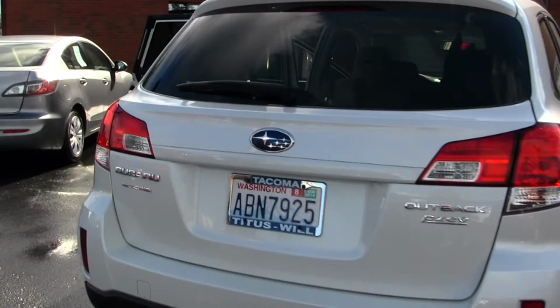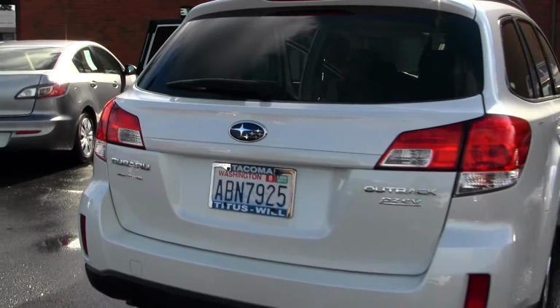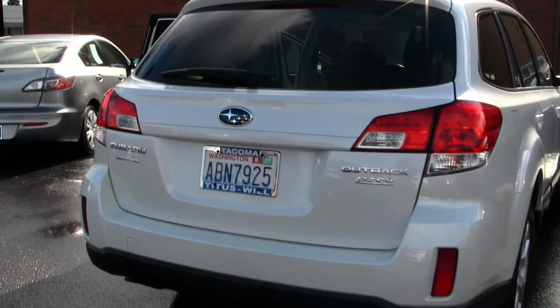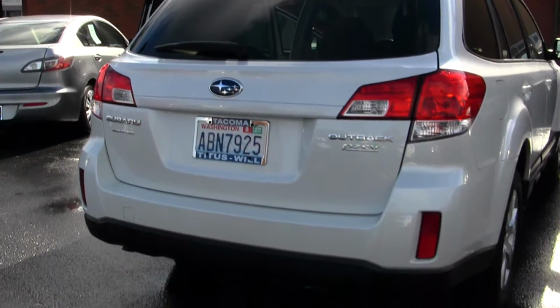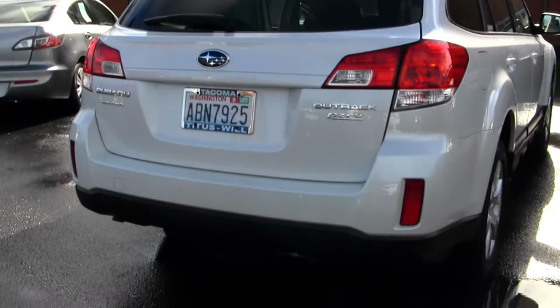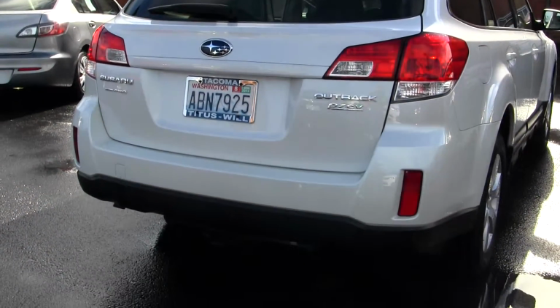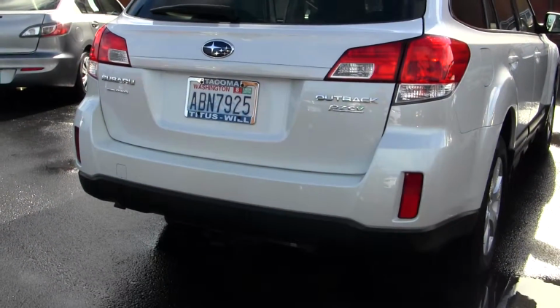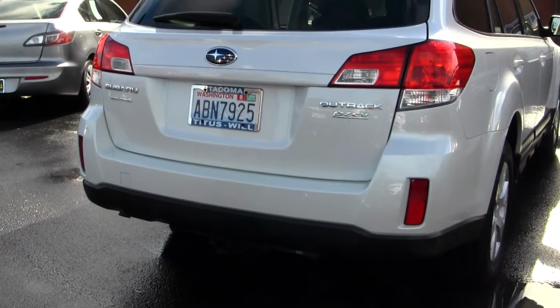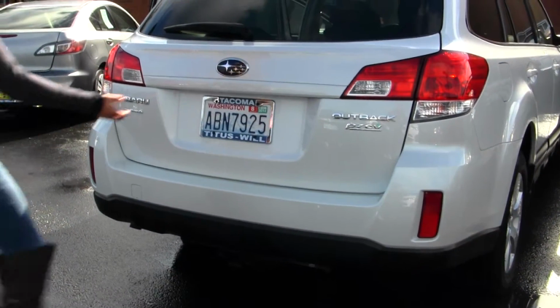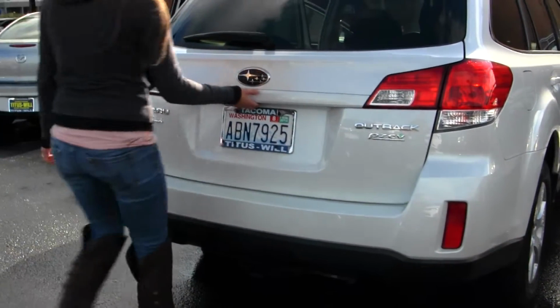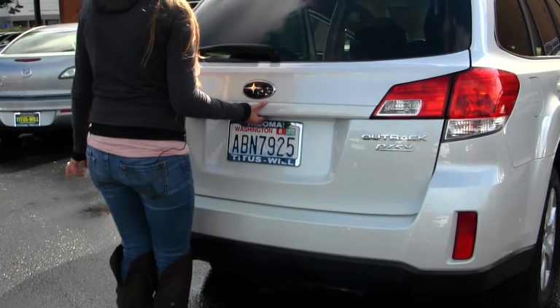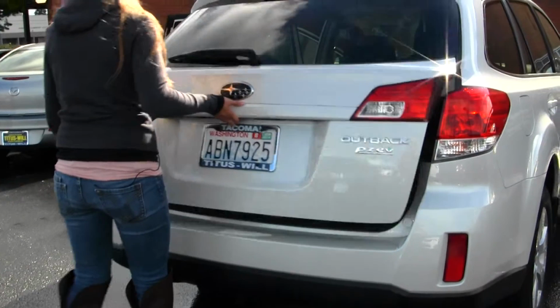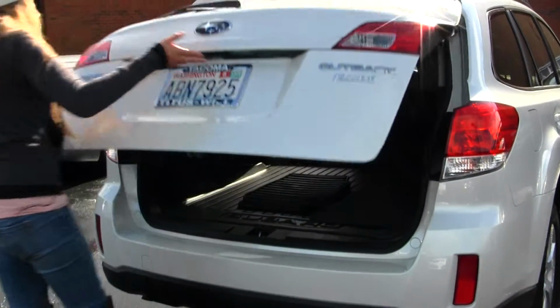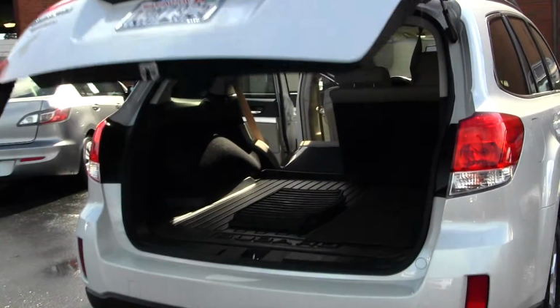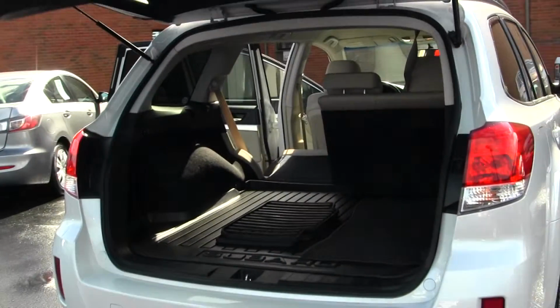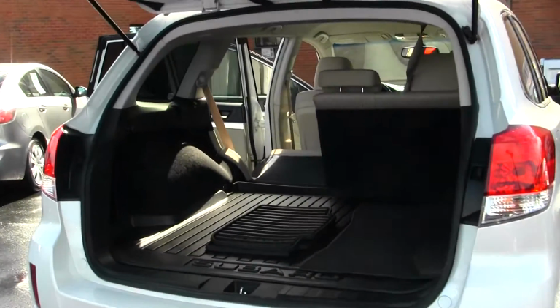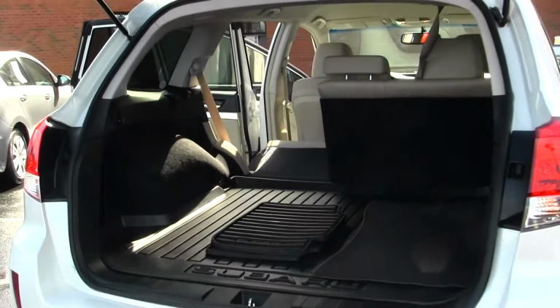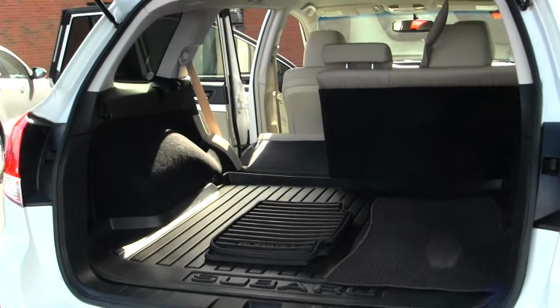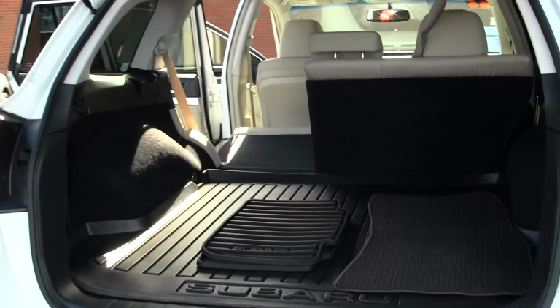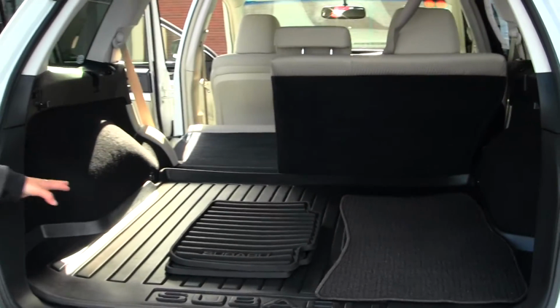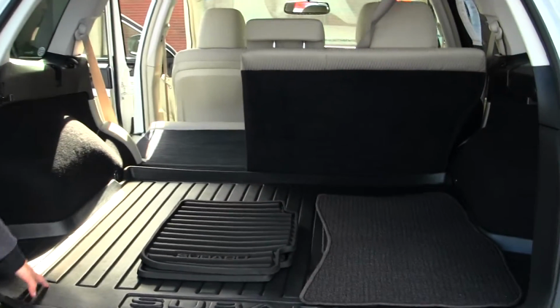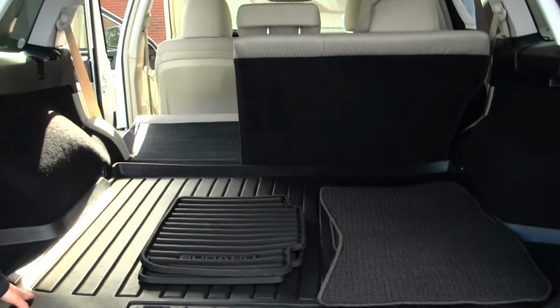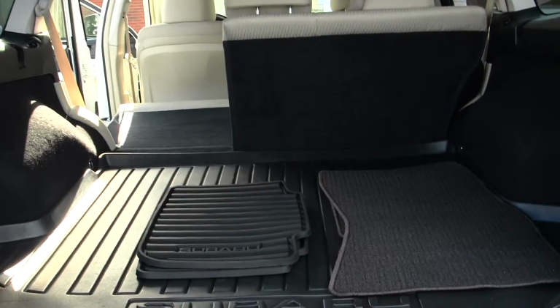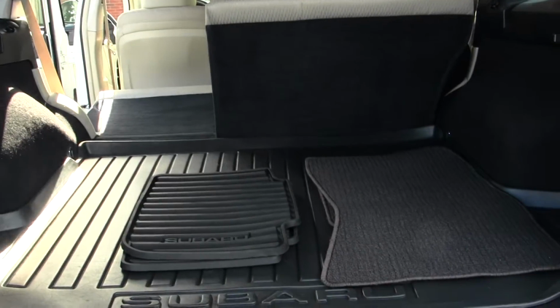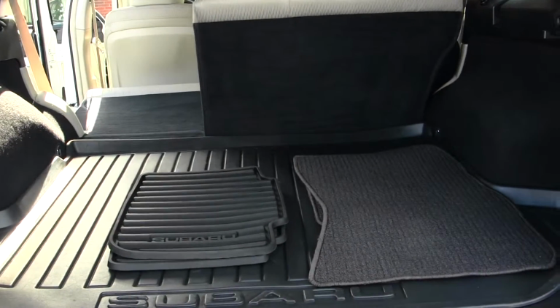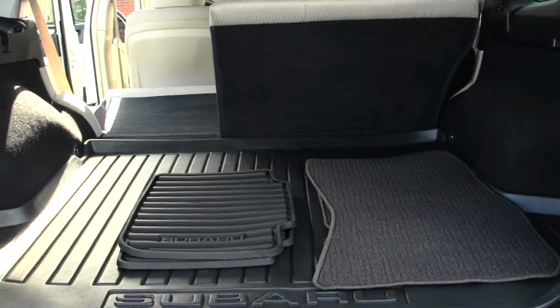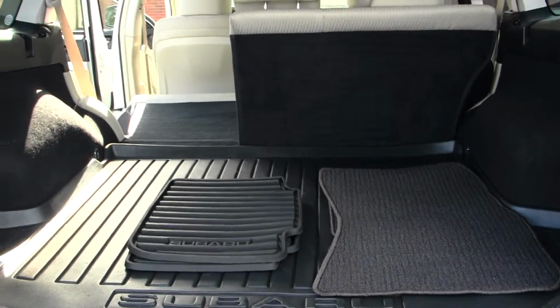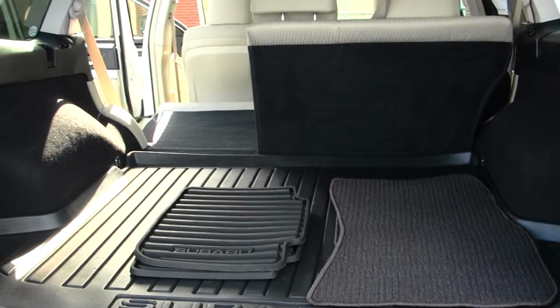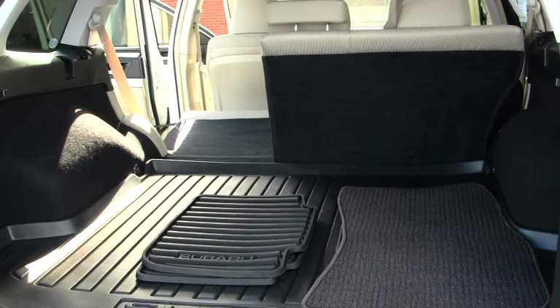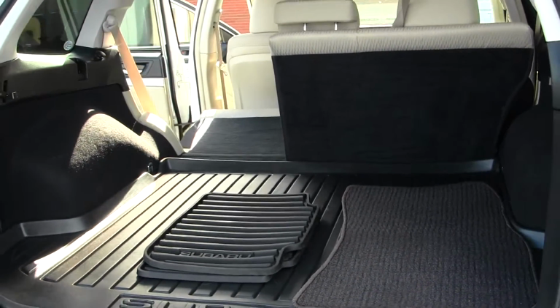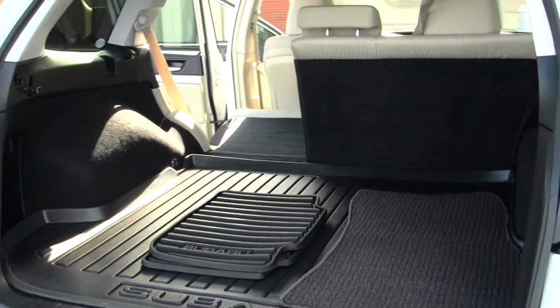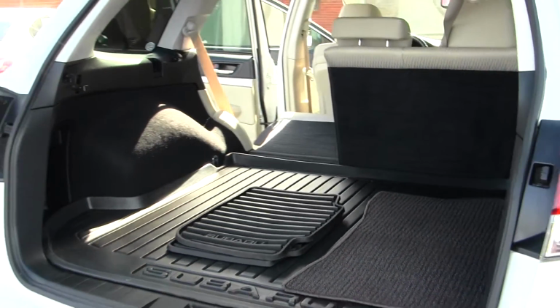It has a class three tow package. There's plenty of space in the cargo area, and you also have the all-weather mats to keep your carpet nice and clean. You have the 40-60 split seats for extra cargo space.